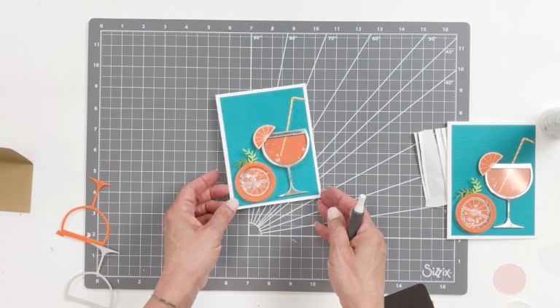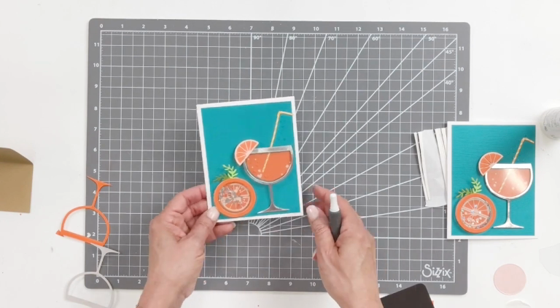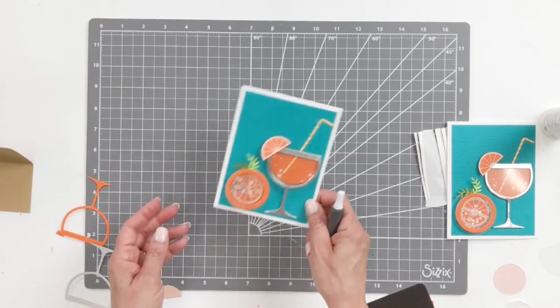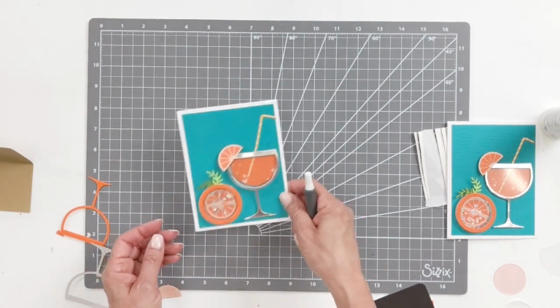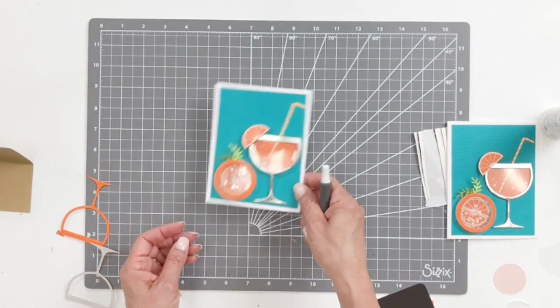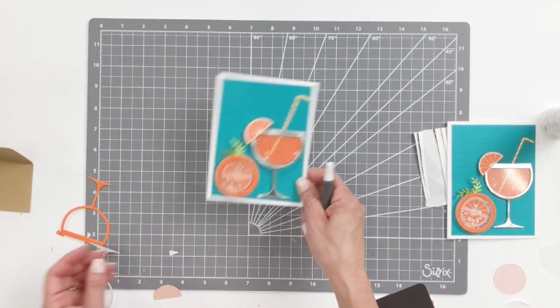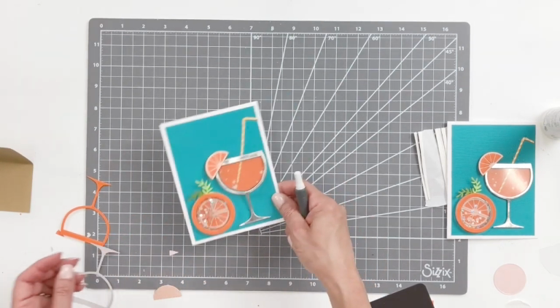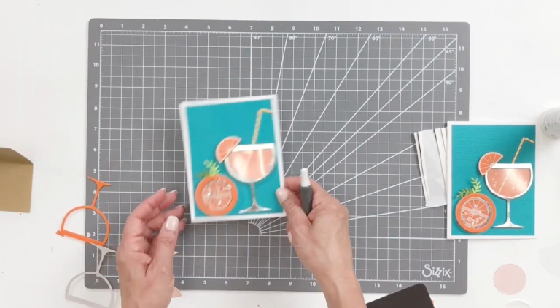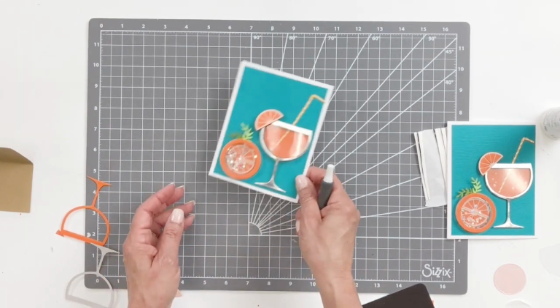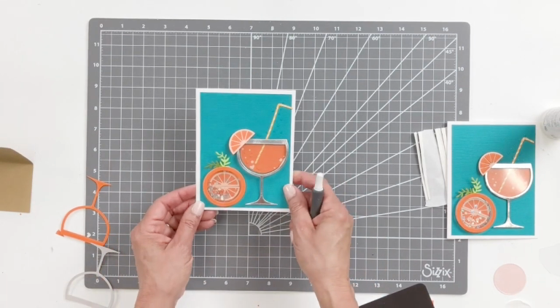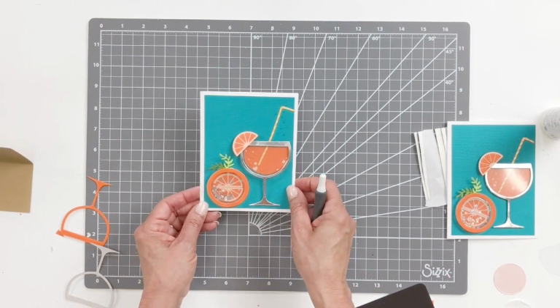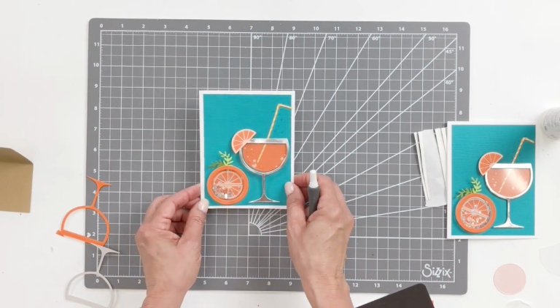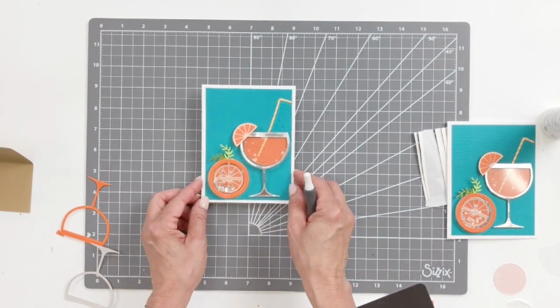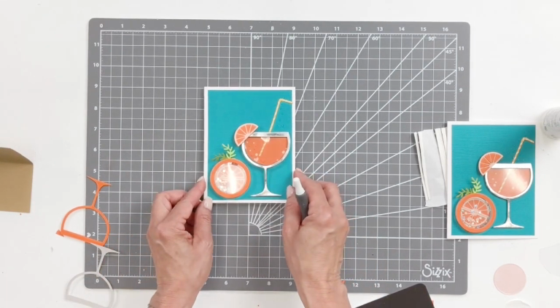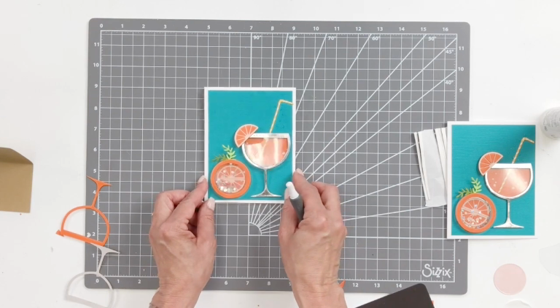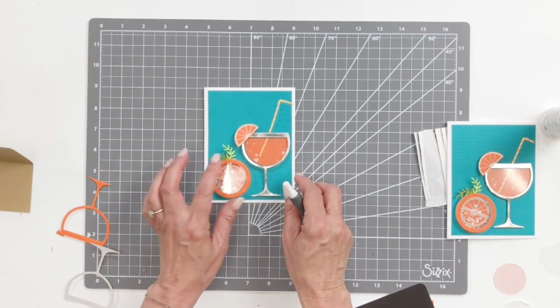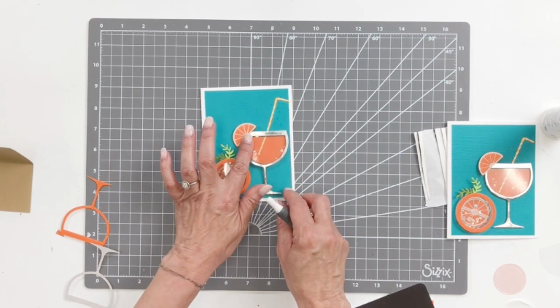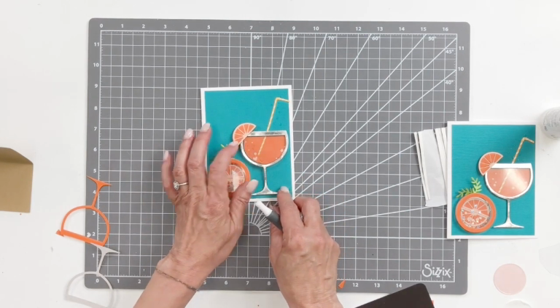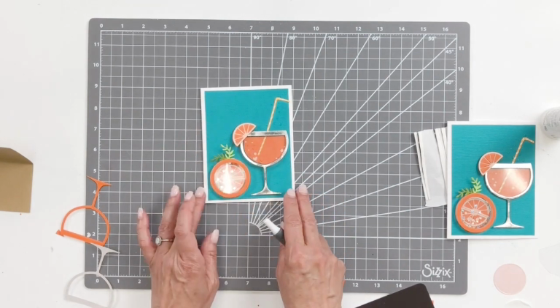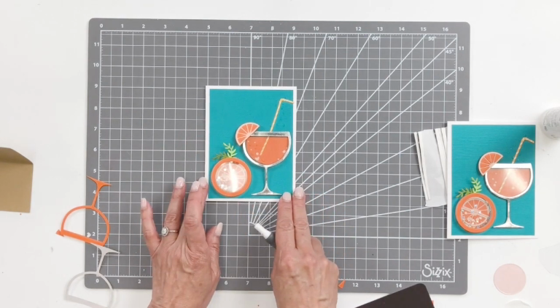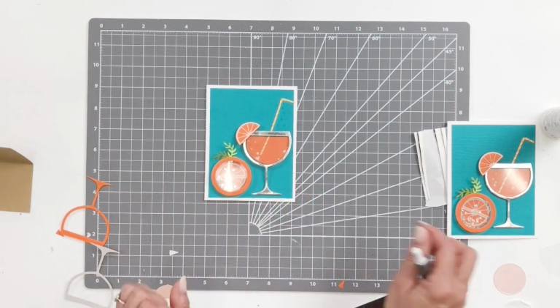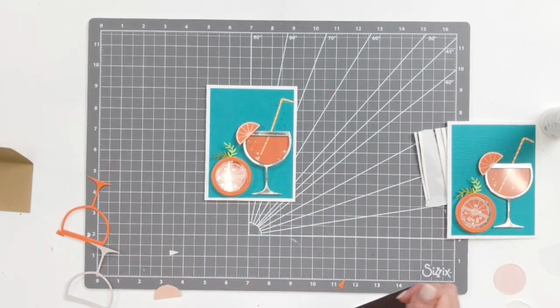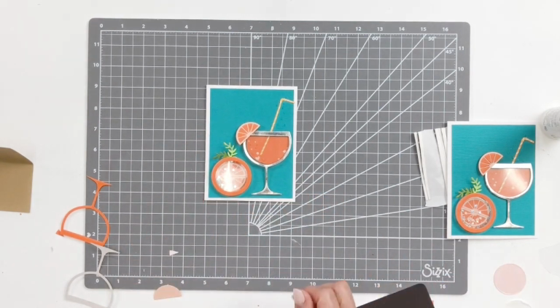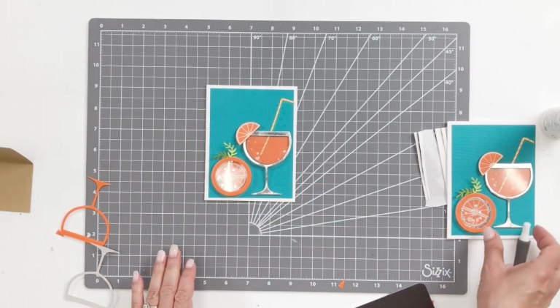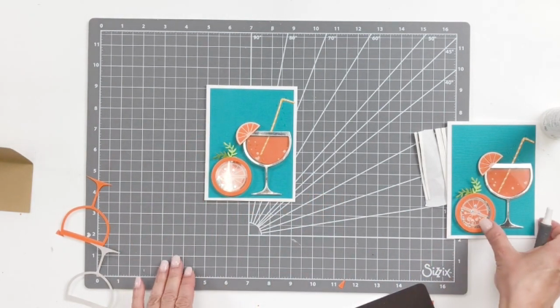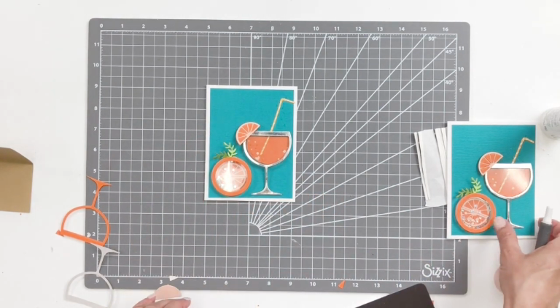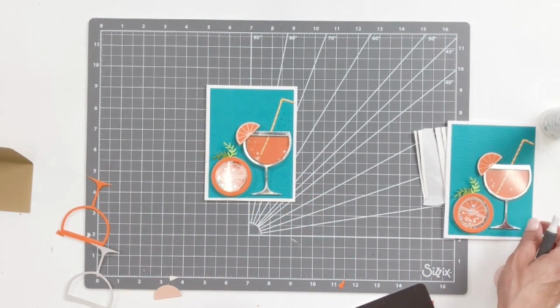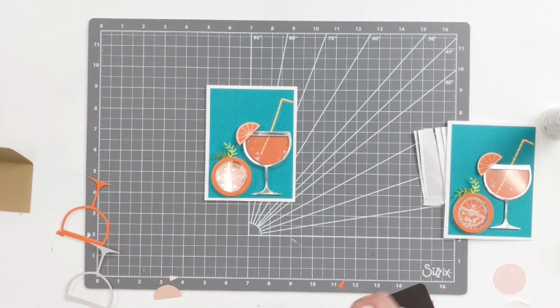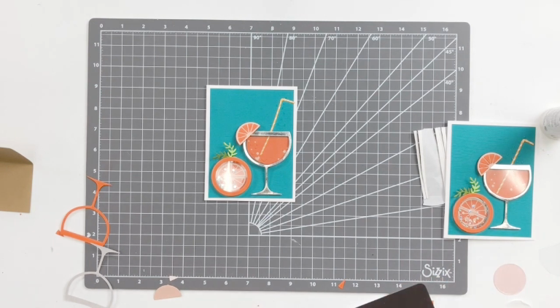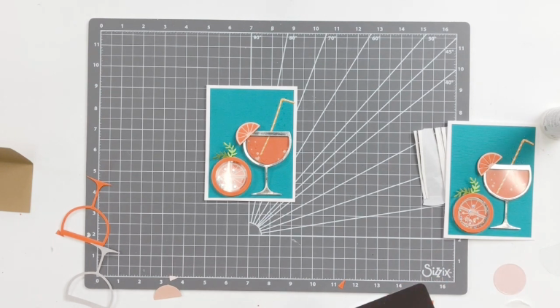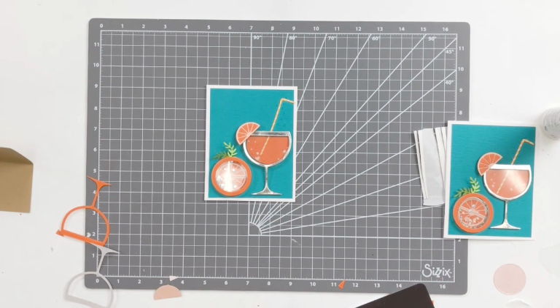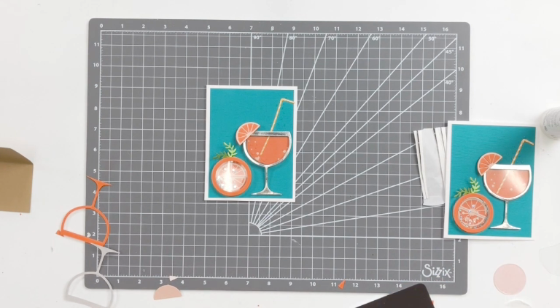And there we are — how fun is that? Shaking up the summer with some sunshine in a glass. An Aperol Spritz — nothing better and nothing more refreshing on these warm, sunny days.